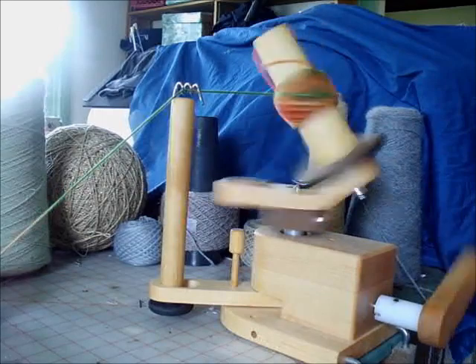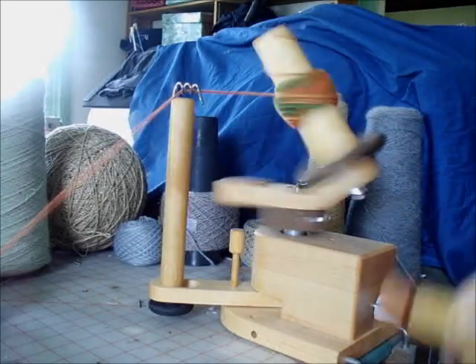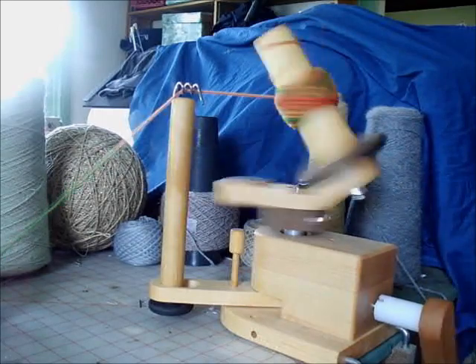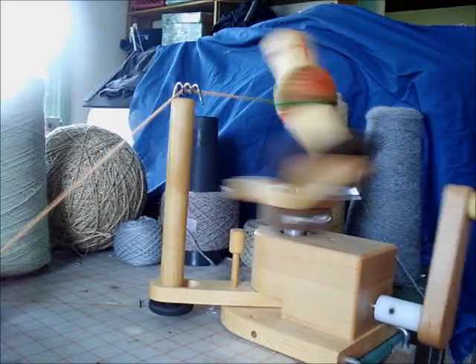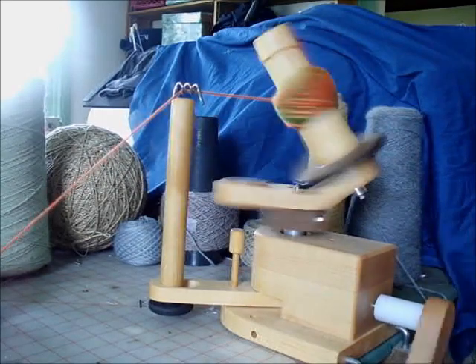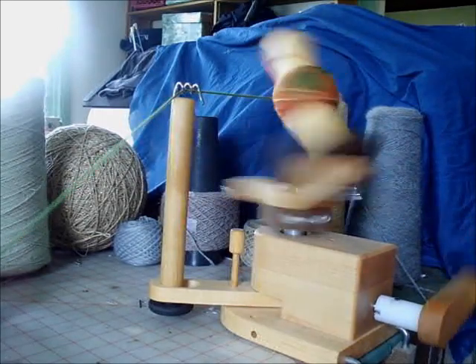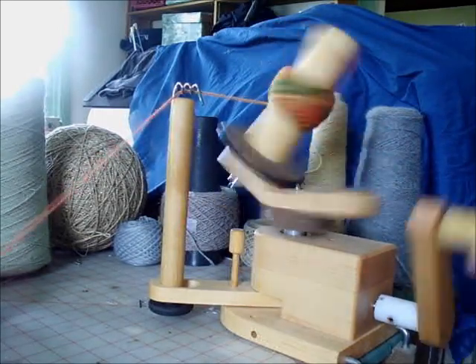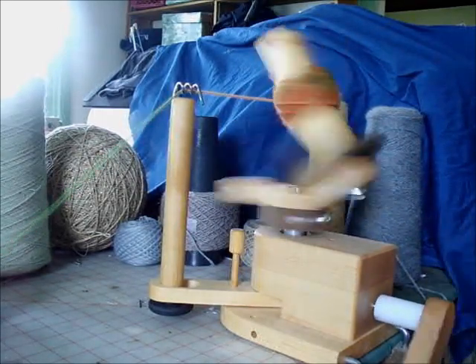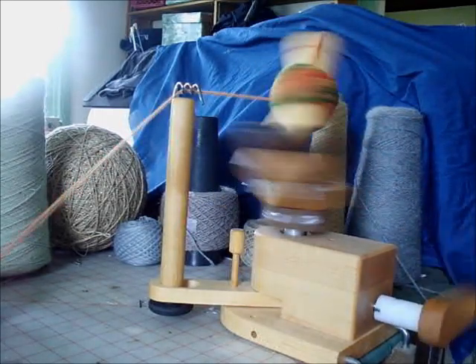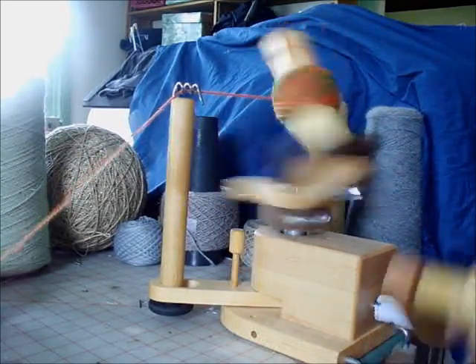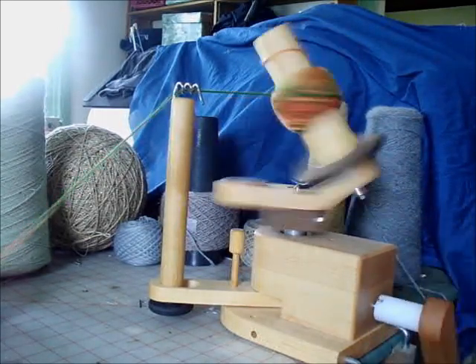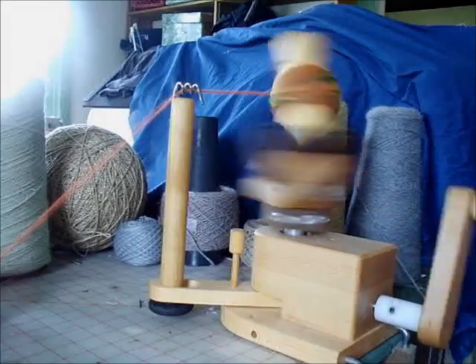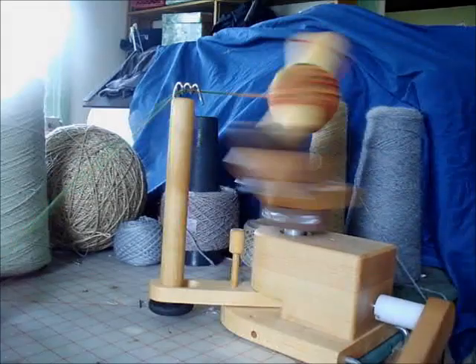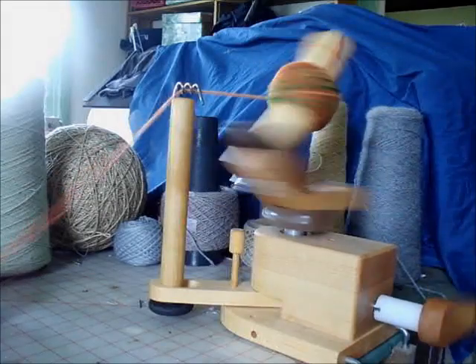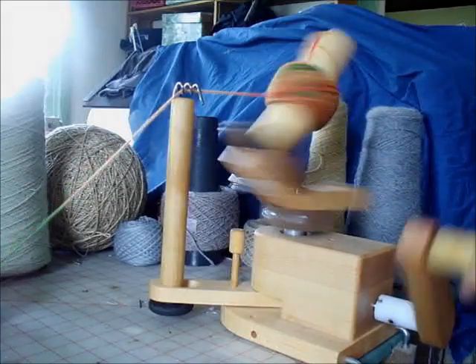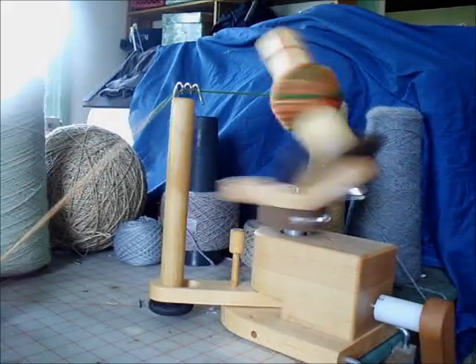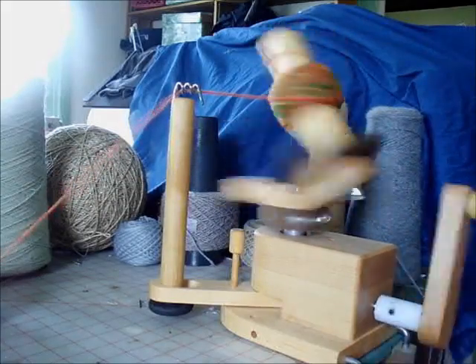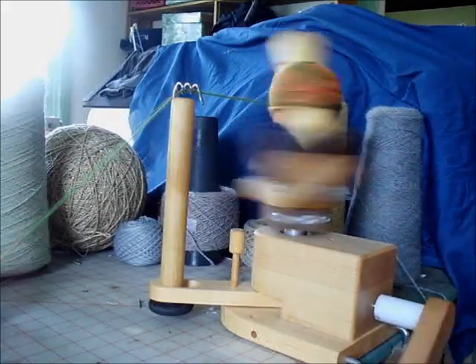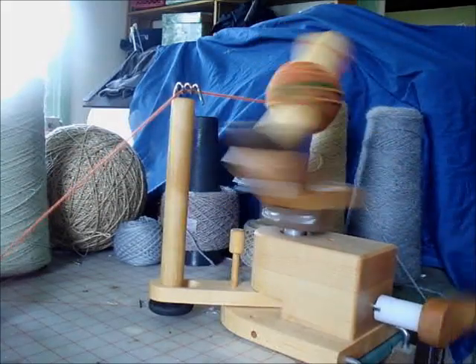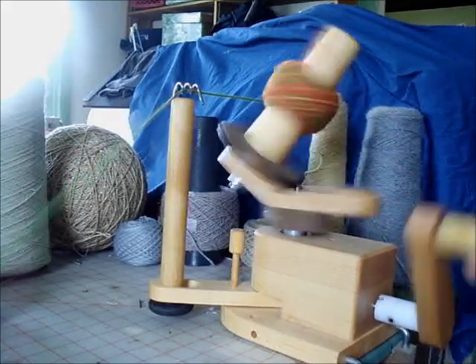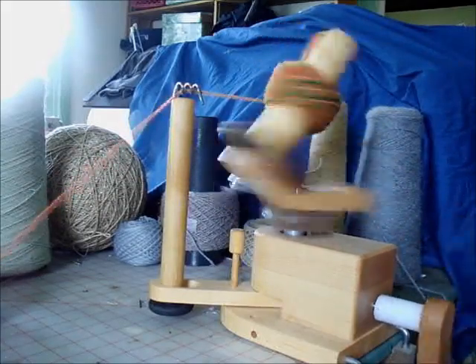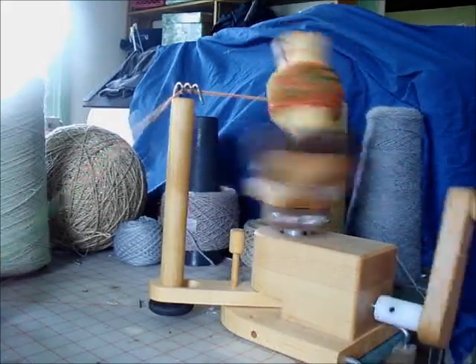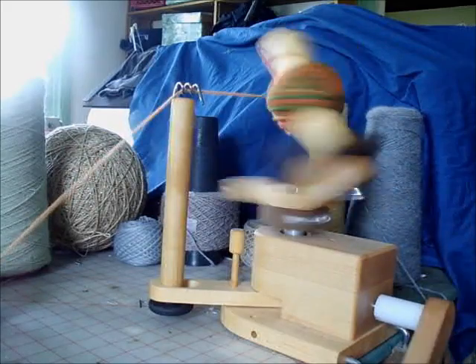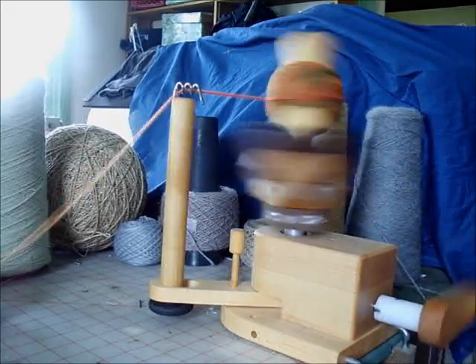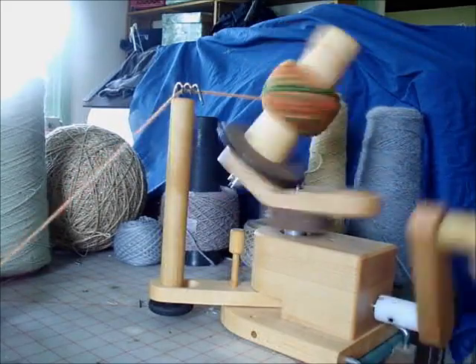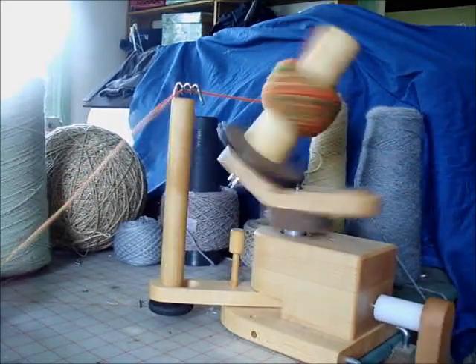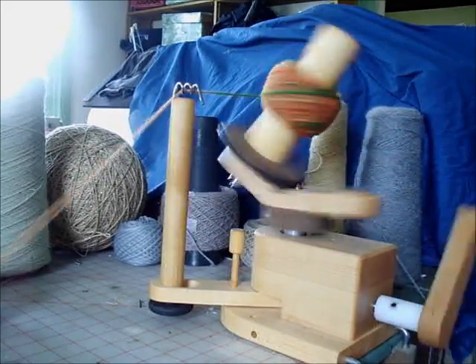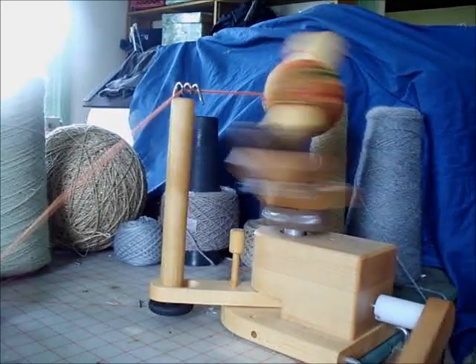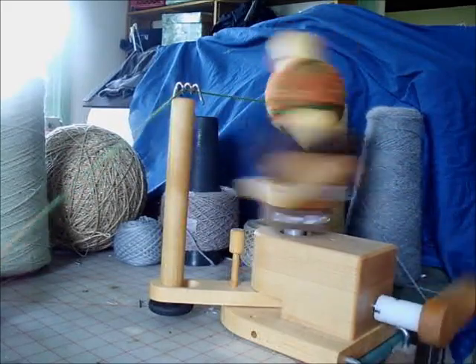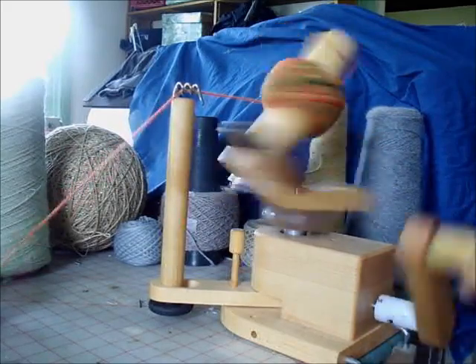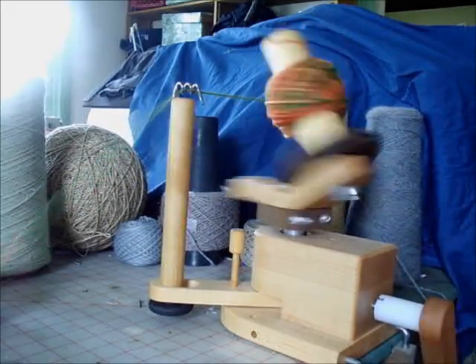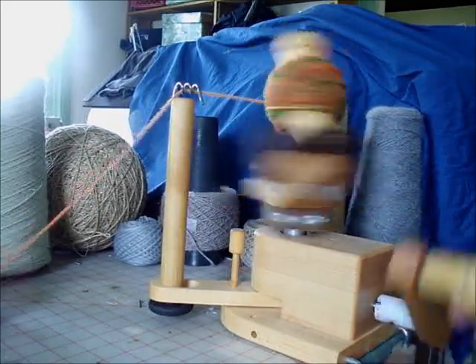Hi, this is Katherine Dubberly, the answer lady. I'm working with my Nancy's yarn ball winder and the question has come up: I and other knitters would like to know how much yarn will this winder really hold in a single ball.